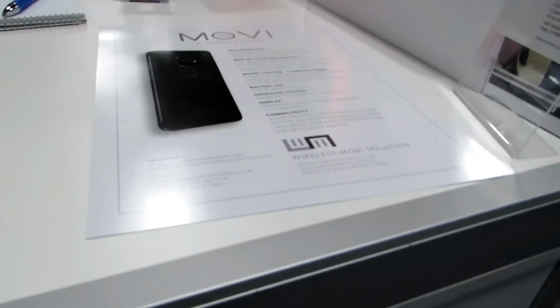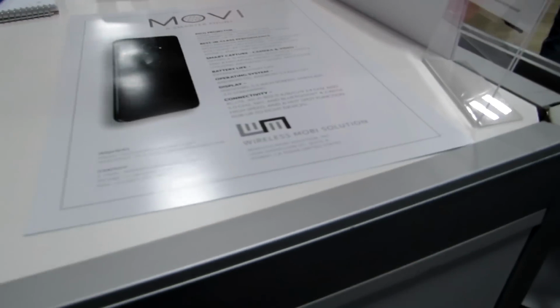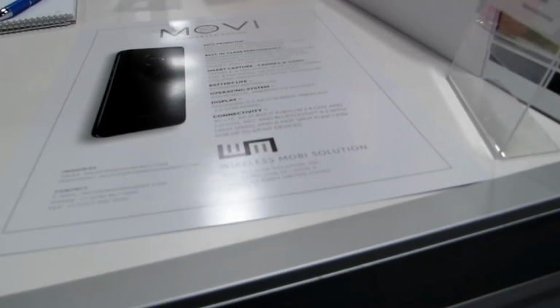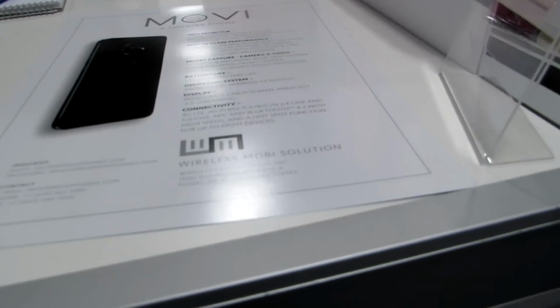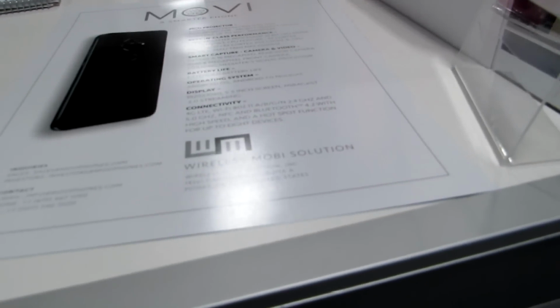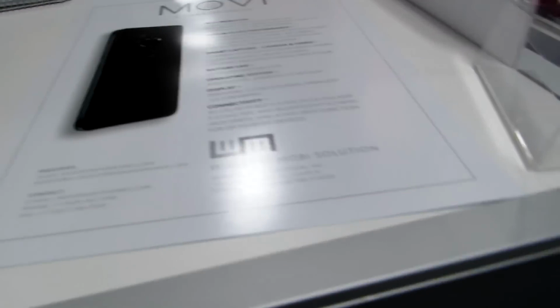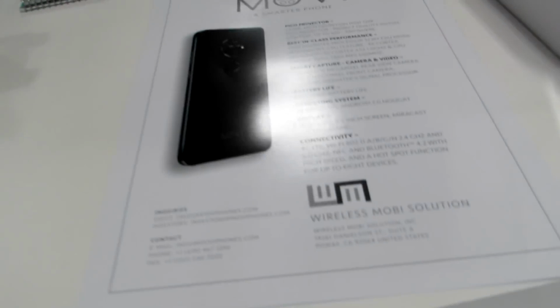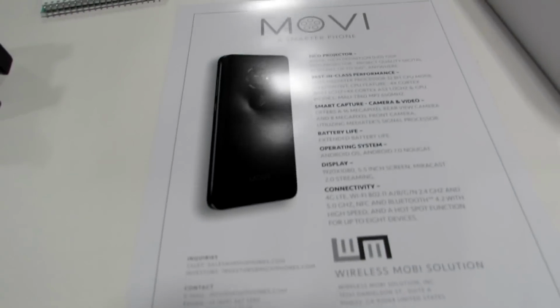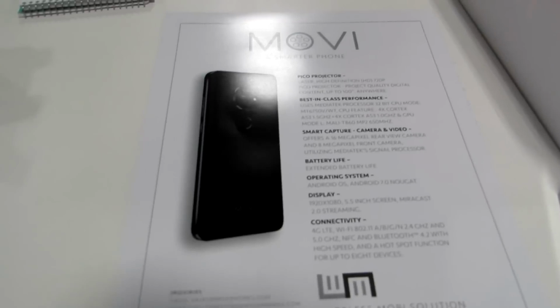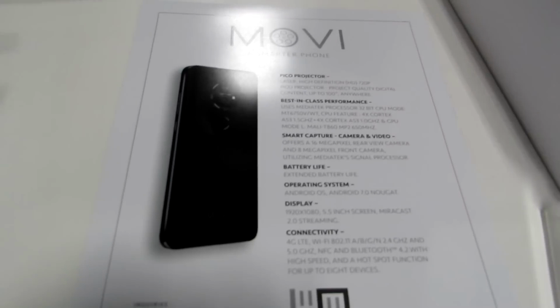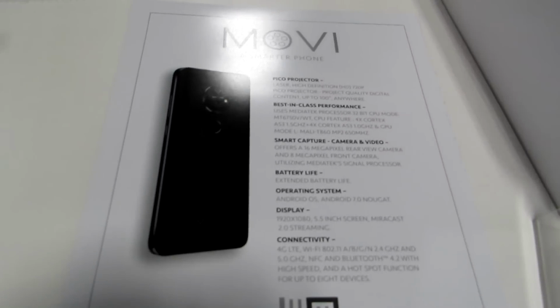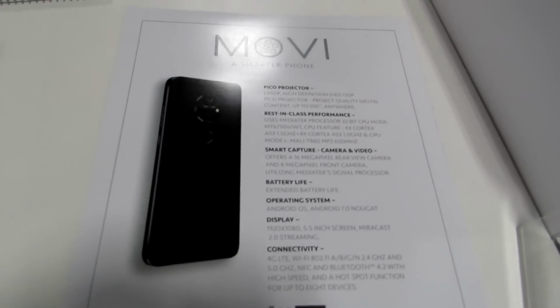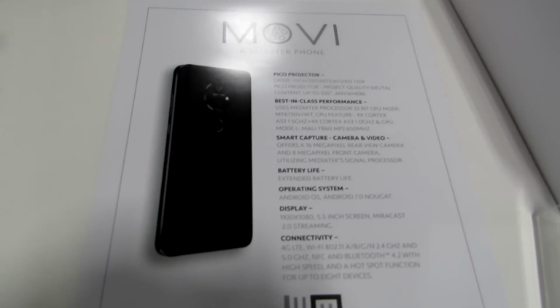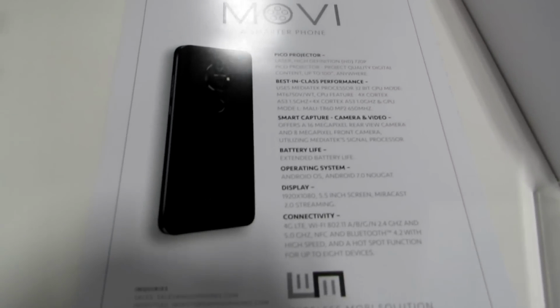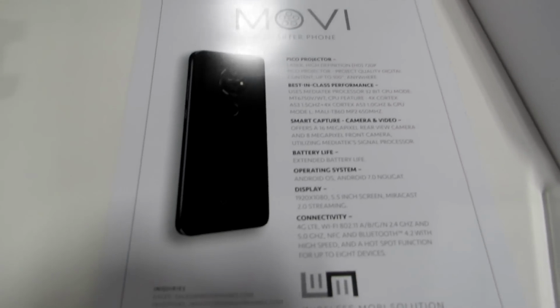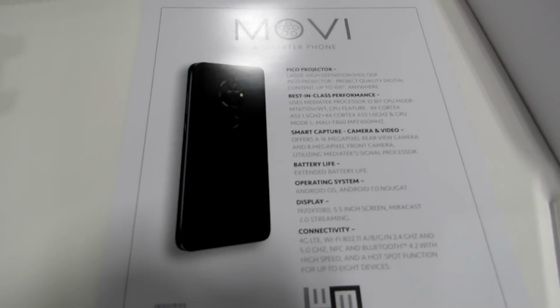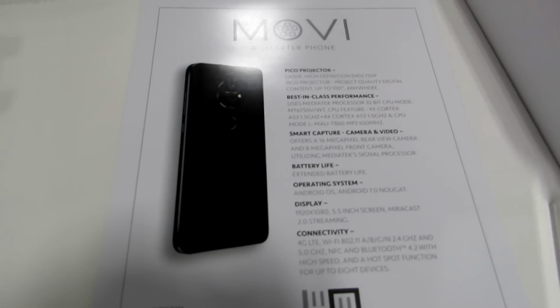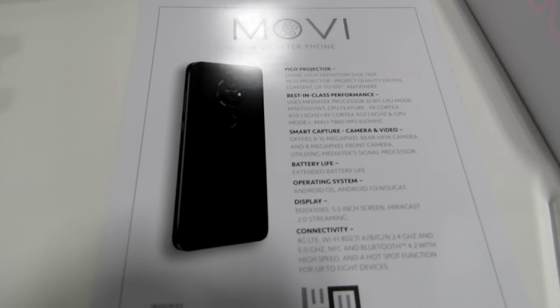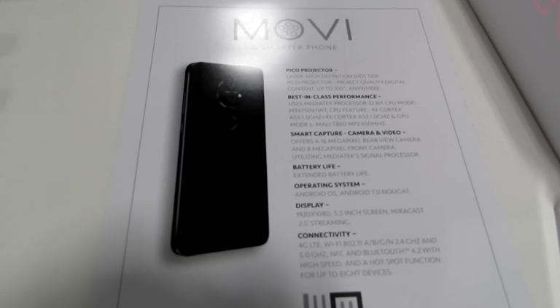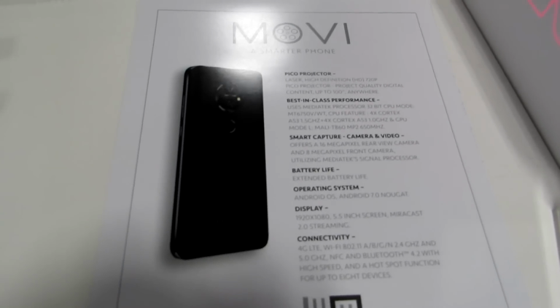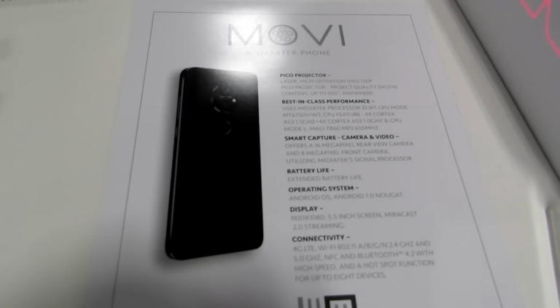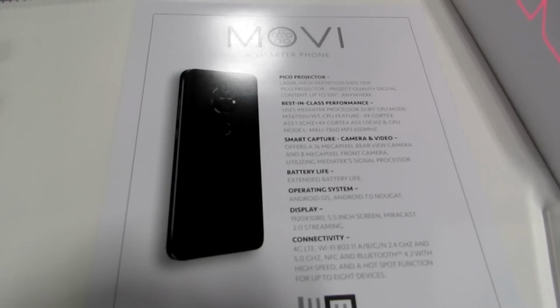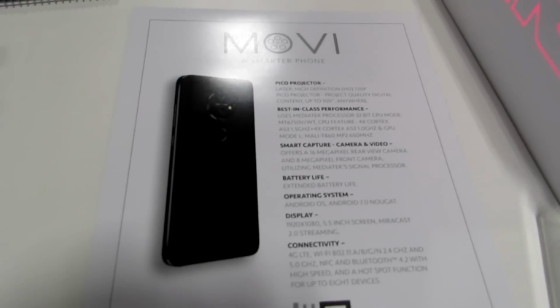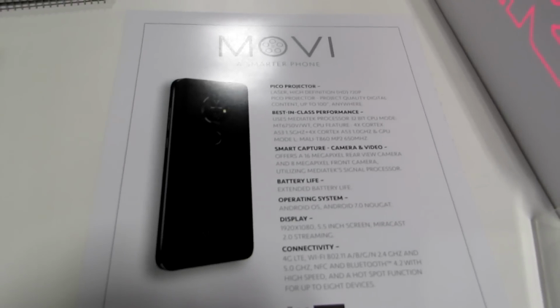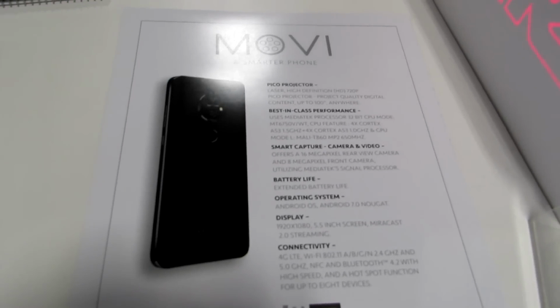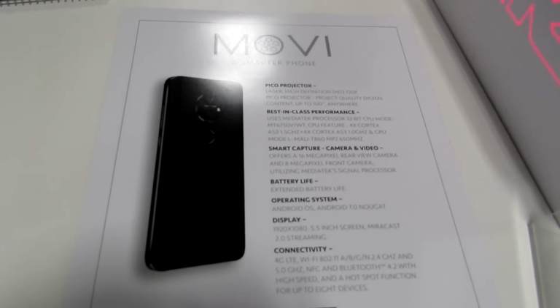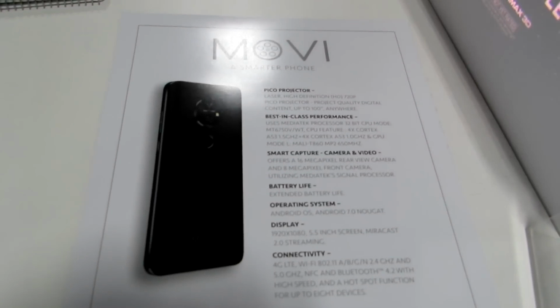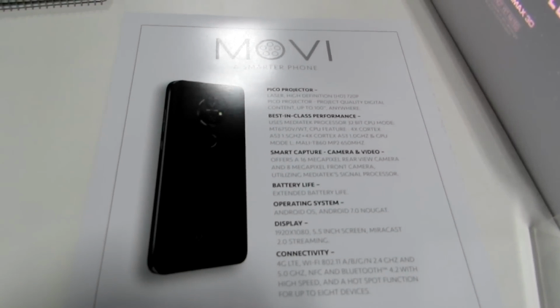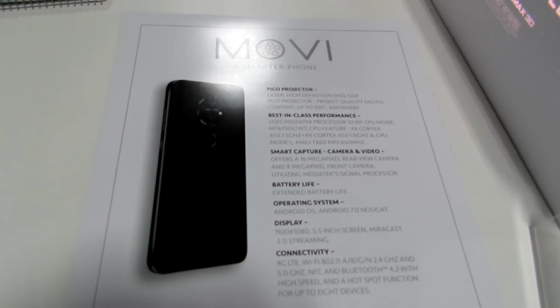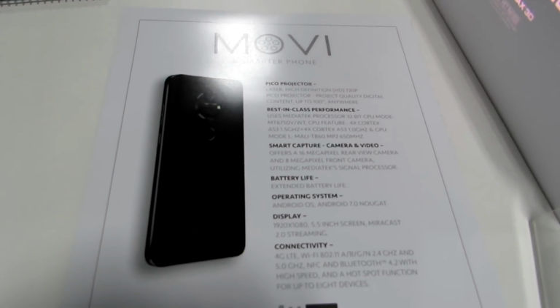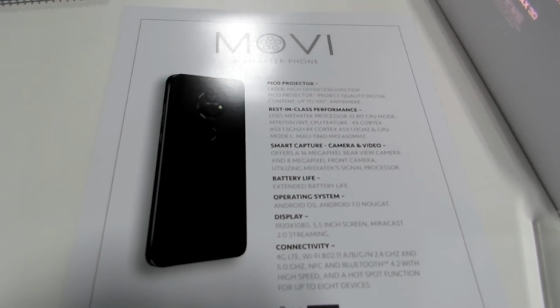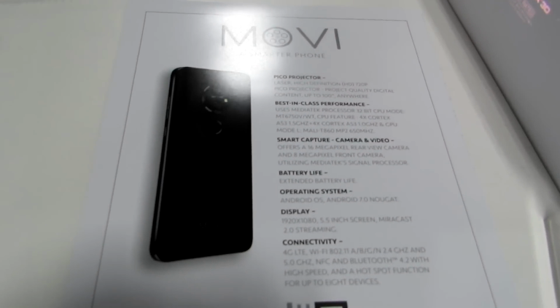So it's a Moviphone. It's available for about $600, available now from the website. And it's got a 16 megapixel rear camera, 8 megapixel front camera, Mali T800 graphics, Bluetooth, and Wi-Fi.